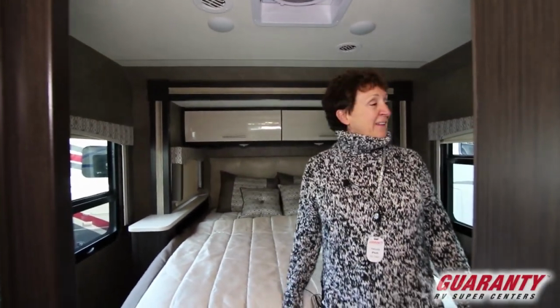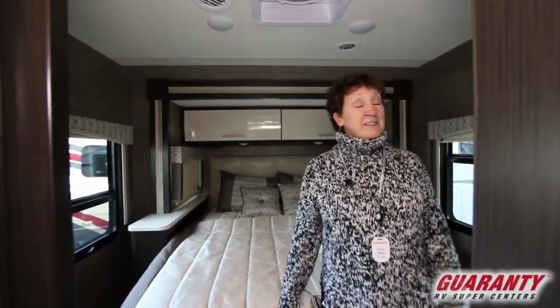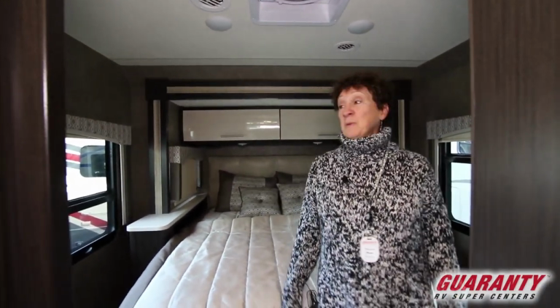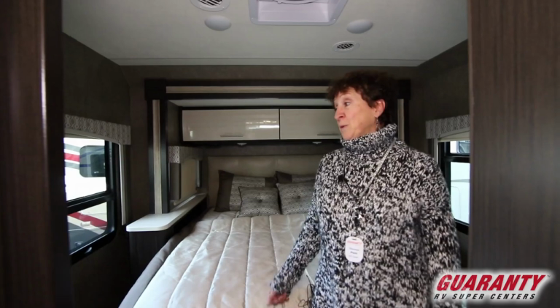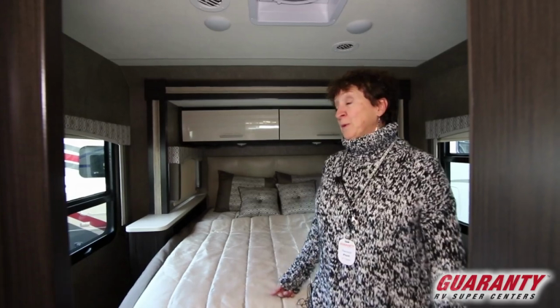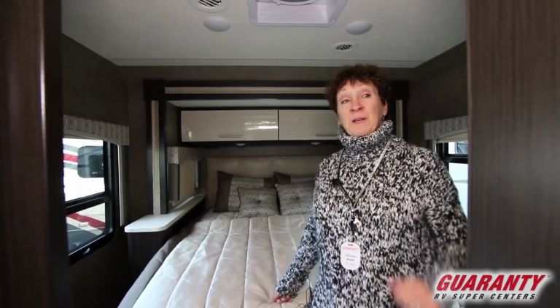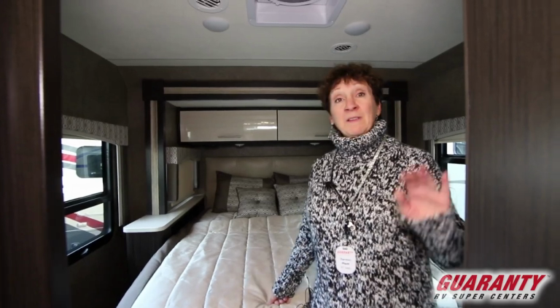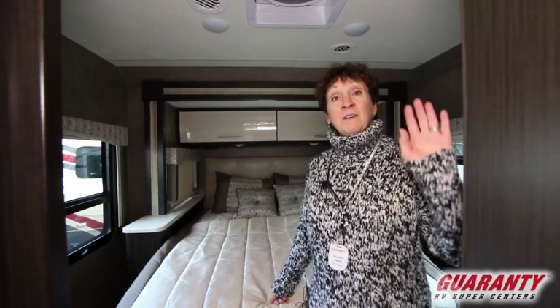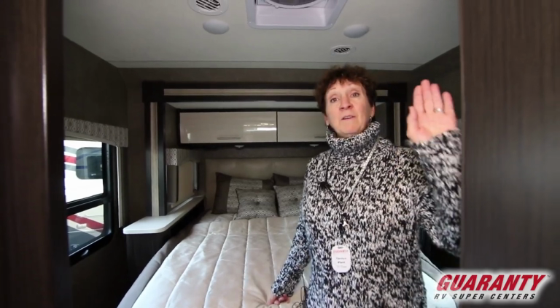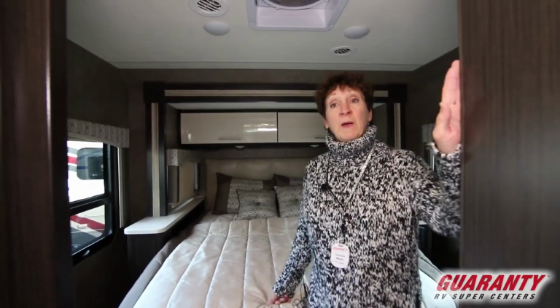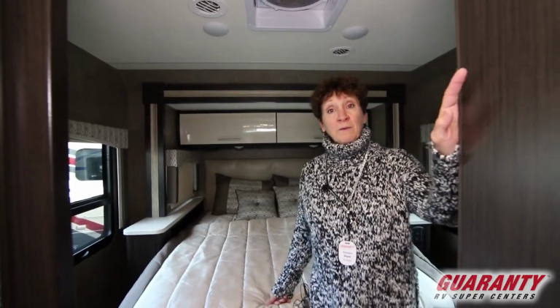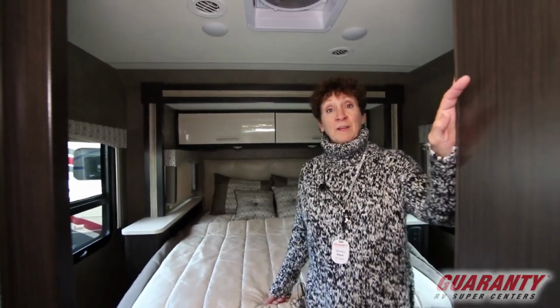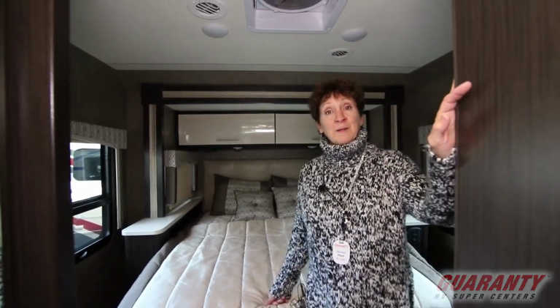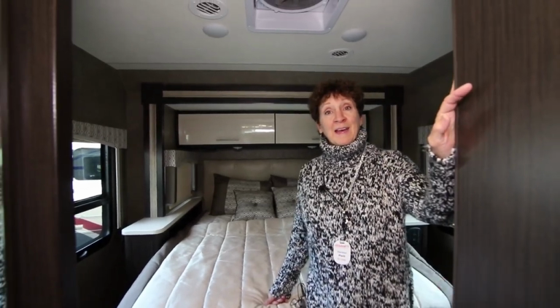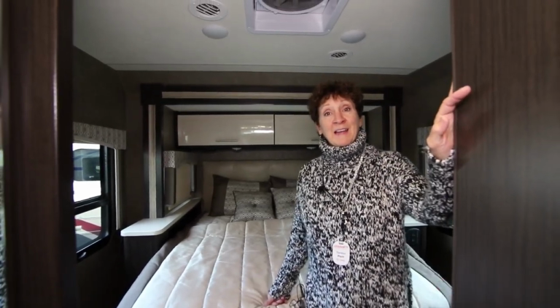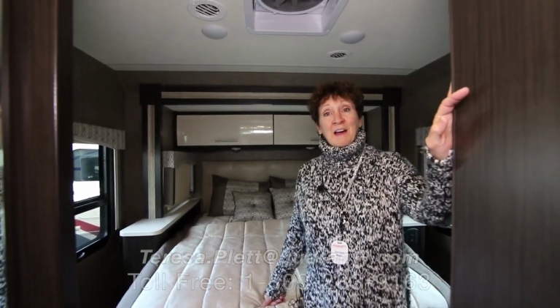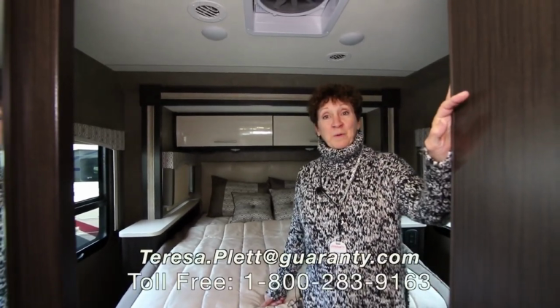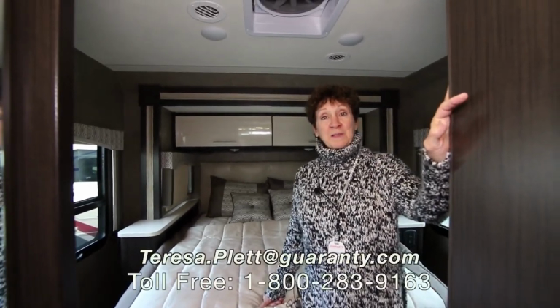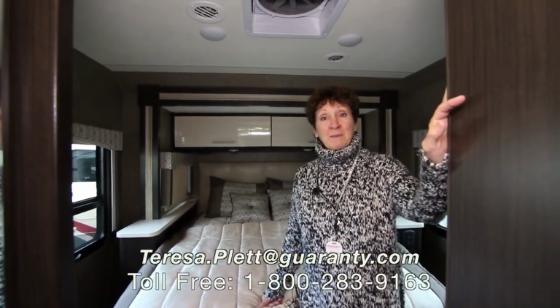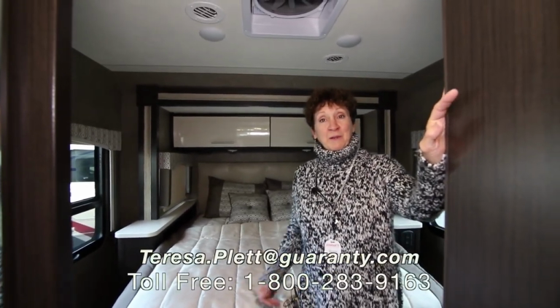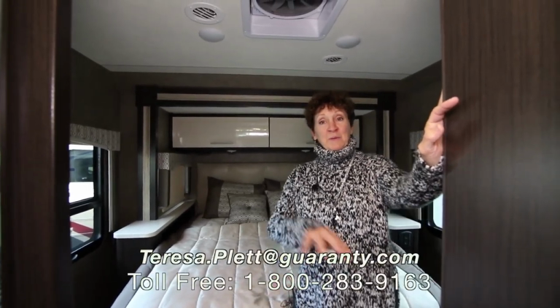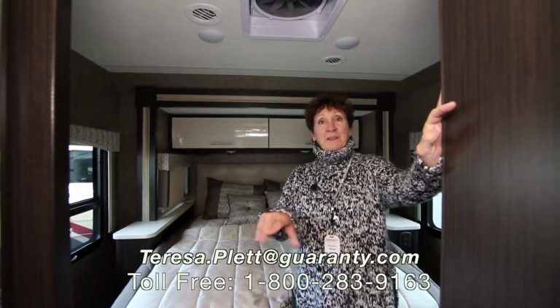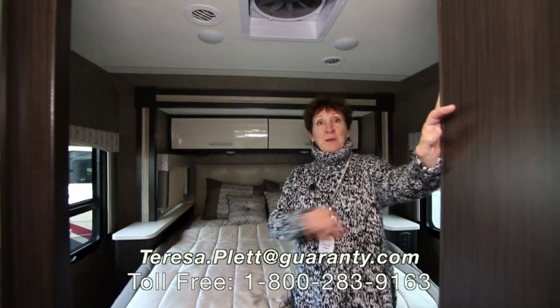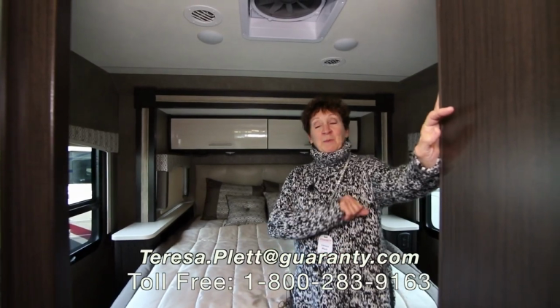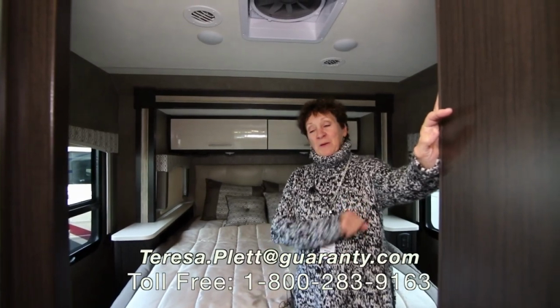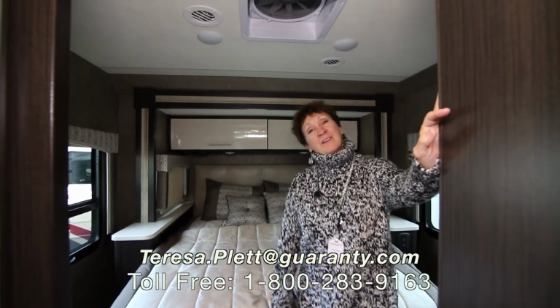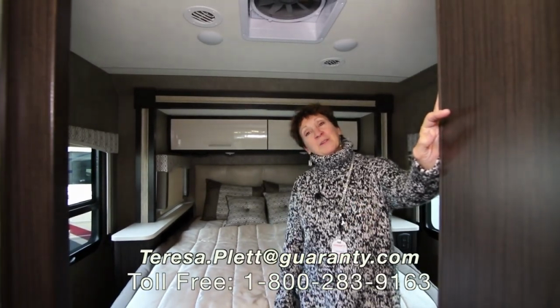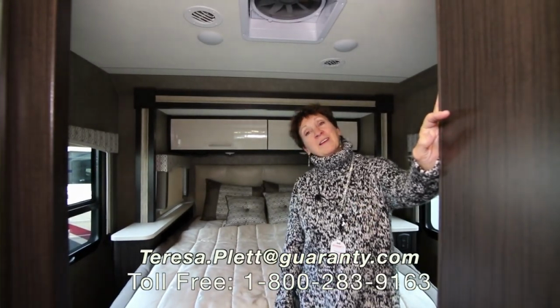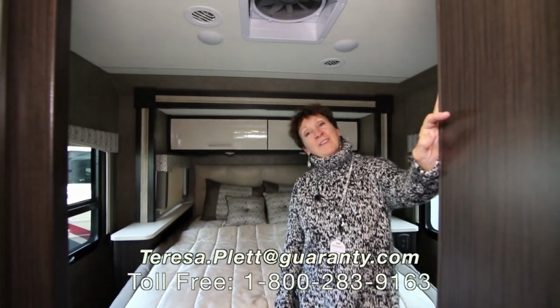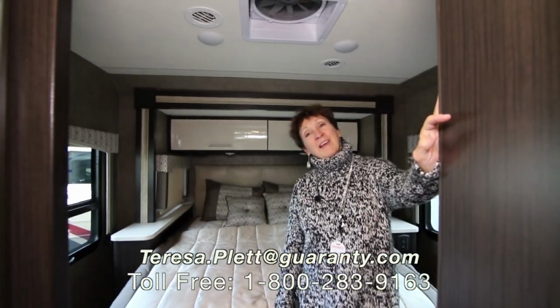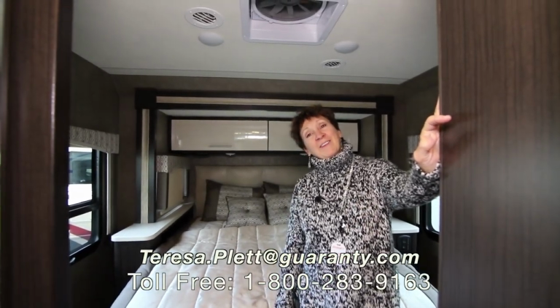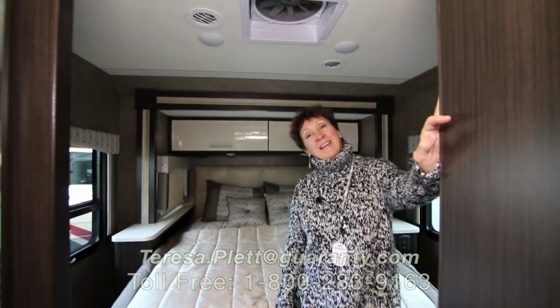This is a beautiful unit. We have this here waiting for you to come look at. I hope you'll come see me — you can reach me at the information below, and I look forward to talking with you. Have a great day.